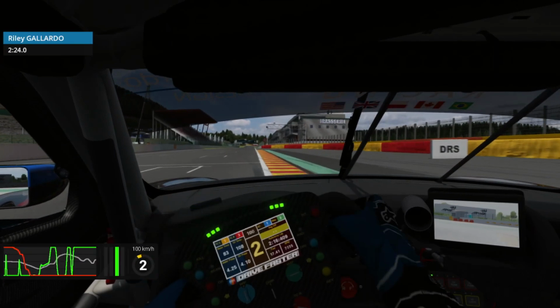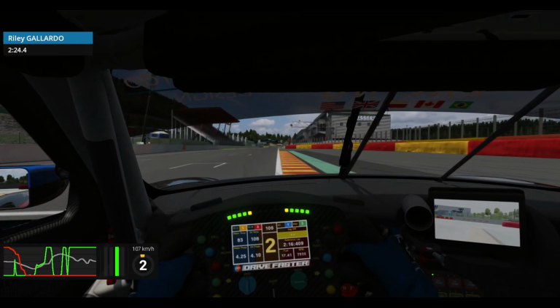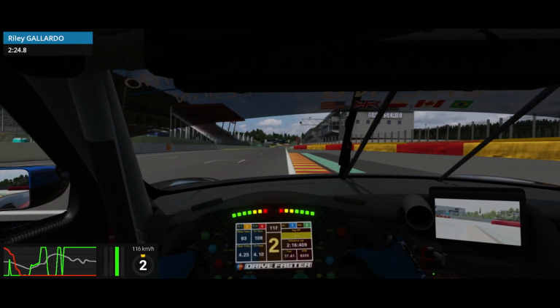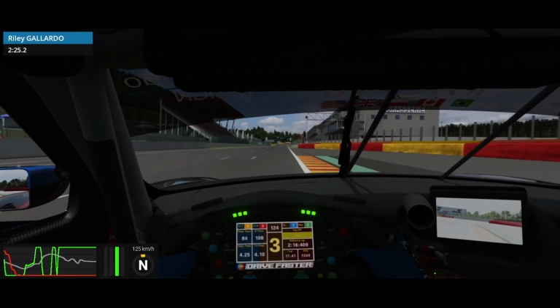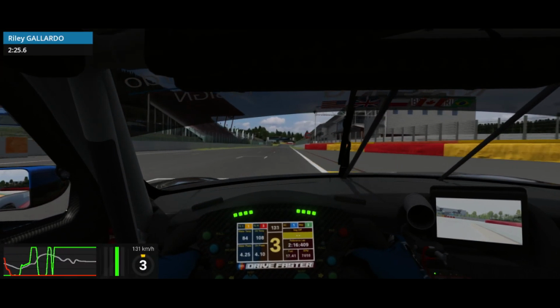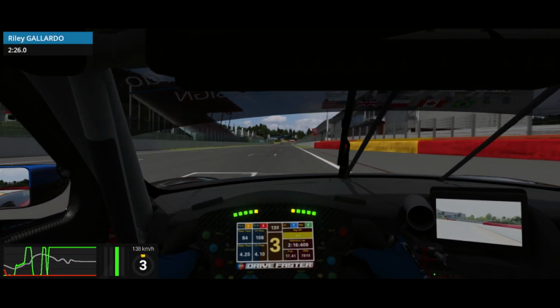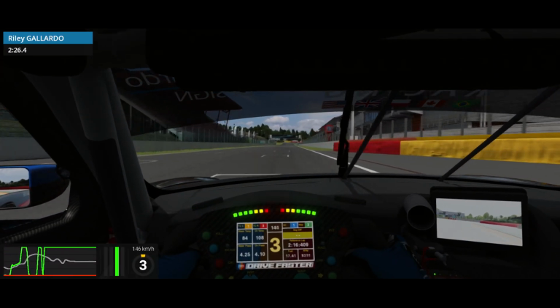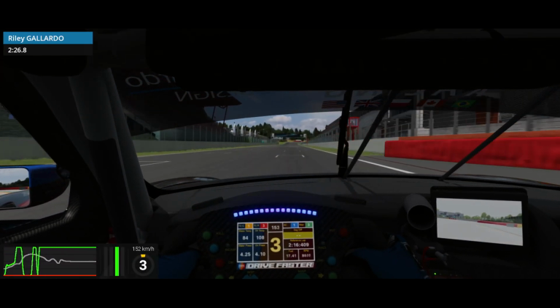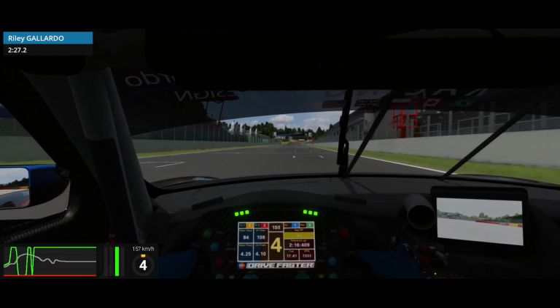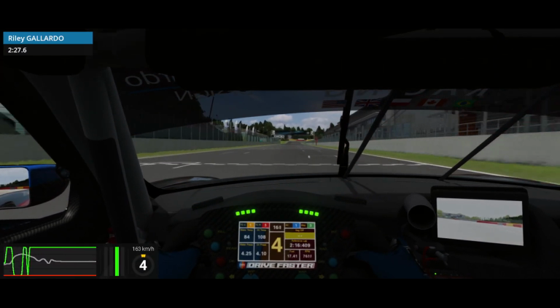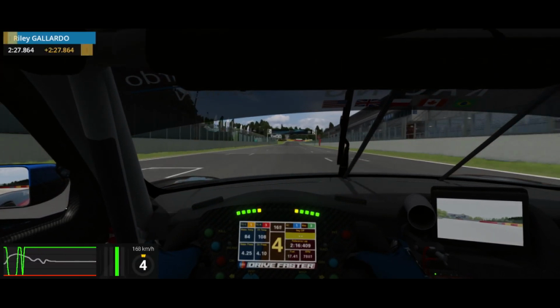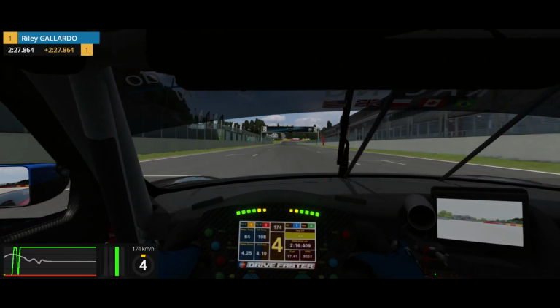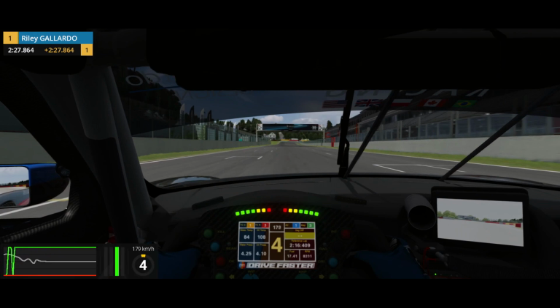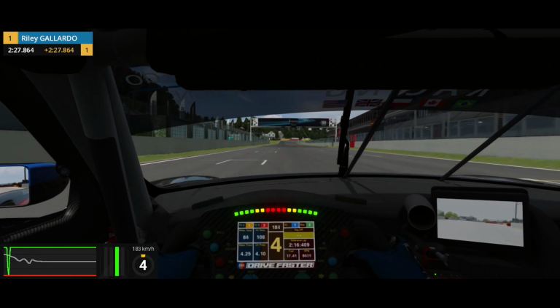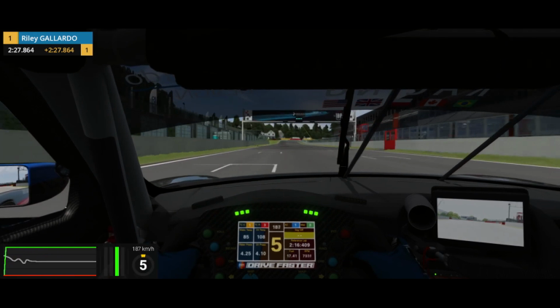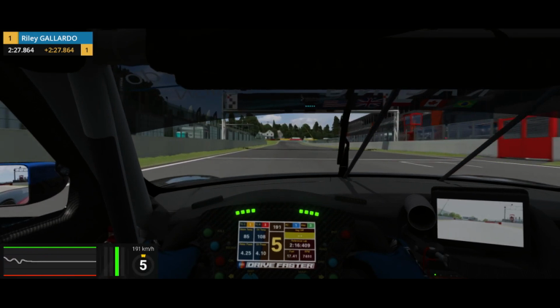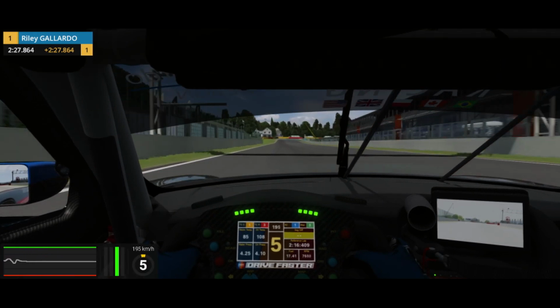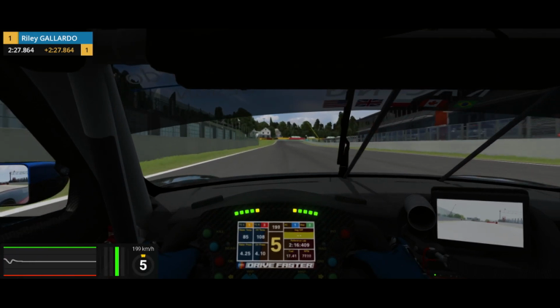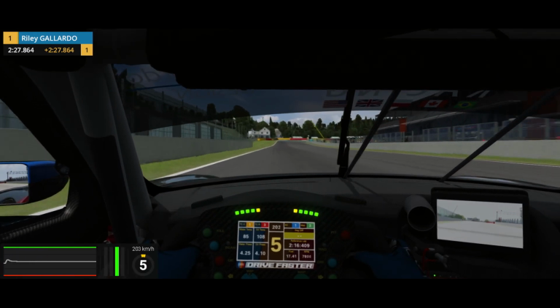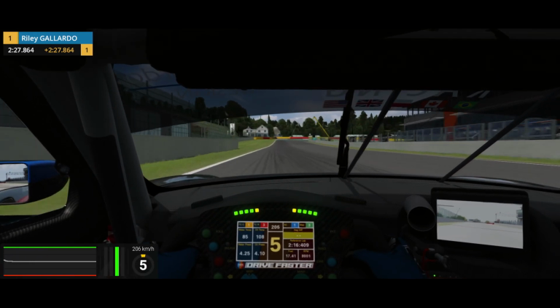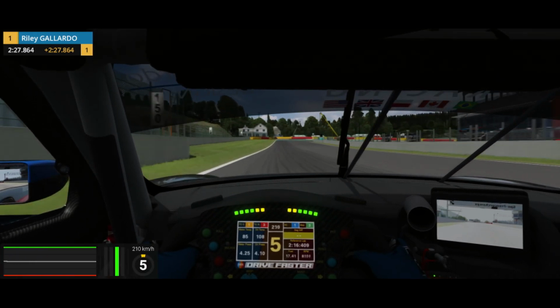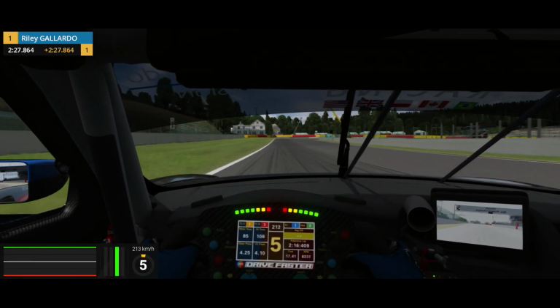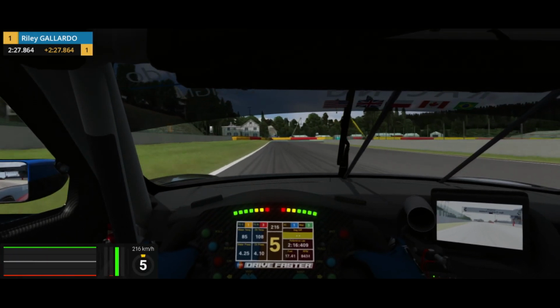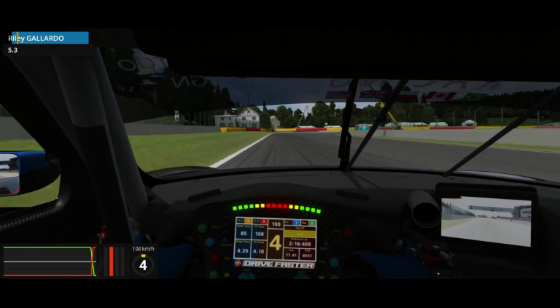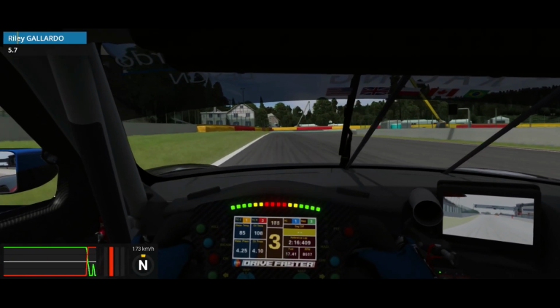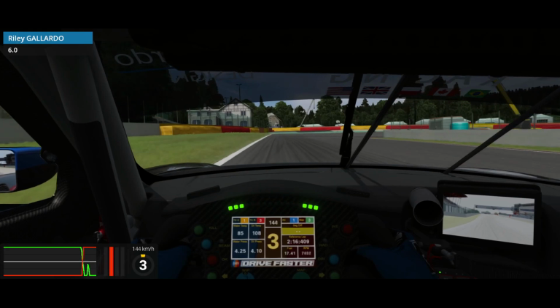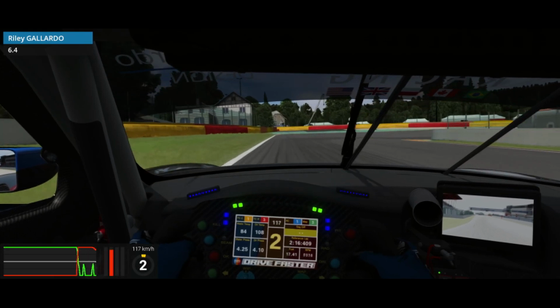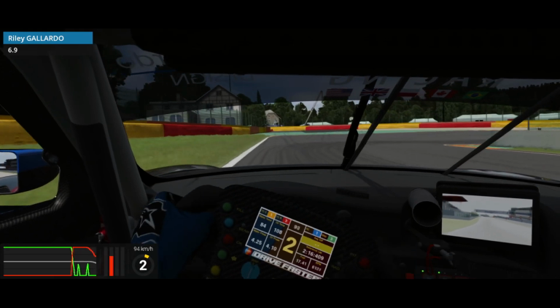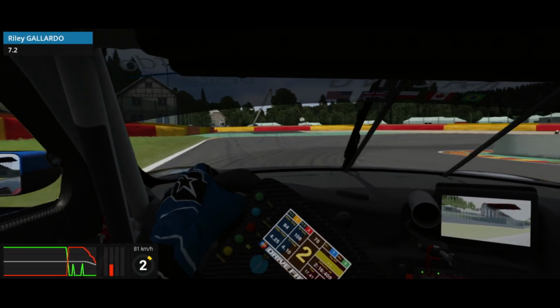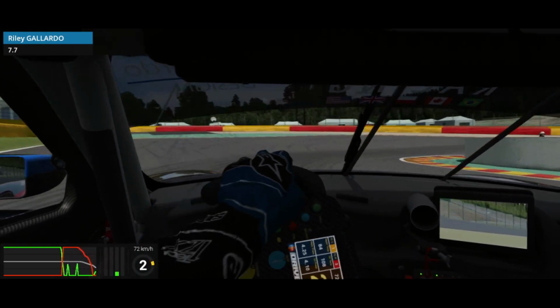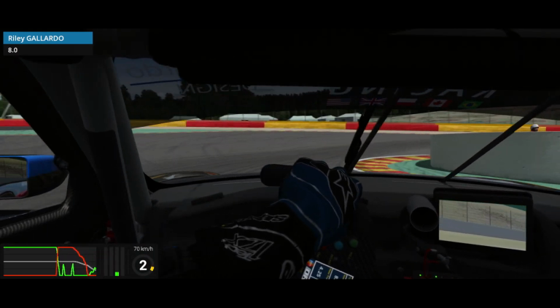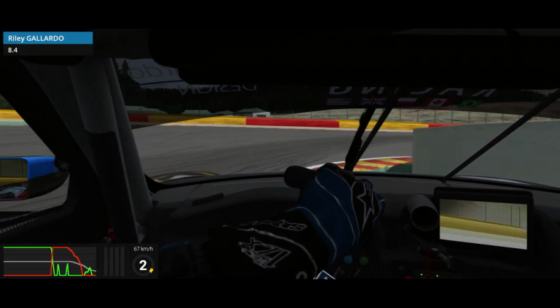Alright, we've reached our penultimate round. This week we're at Spa. We've got a long lap, but it's nothing compared to what we're gonna do next week at Le Mans. Coming into one, your braking marker is around the 100 on the left. Take a bit of a late turn in, apex just to focus on the exit speed.